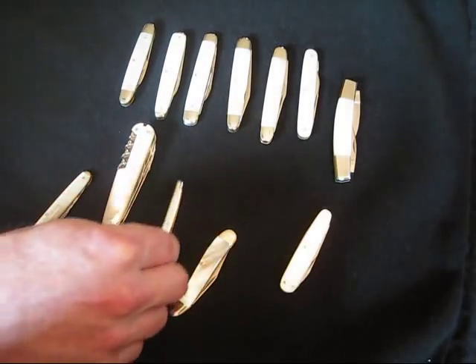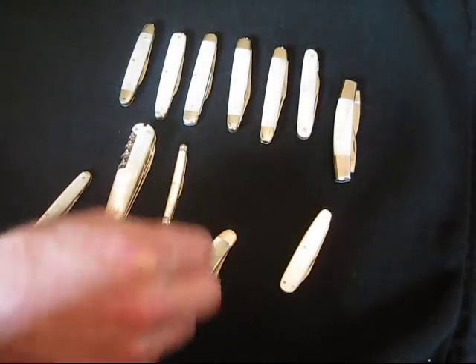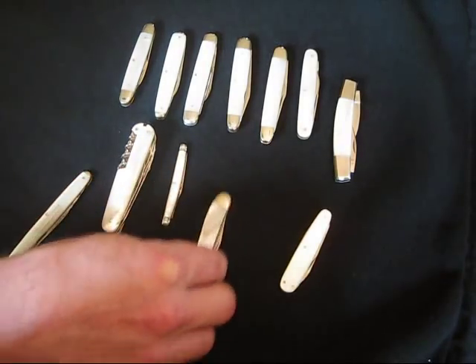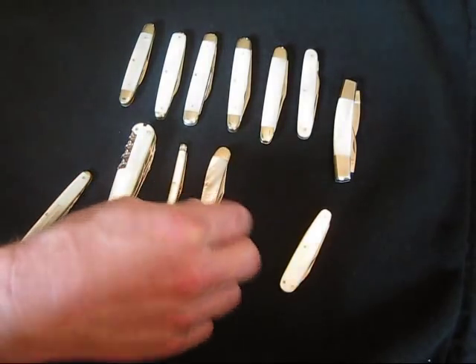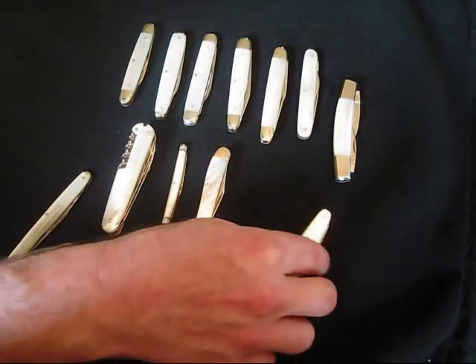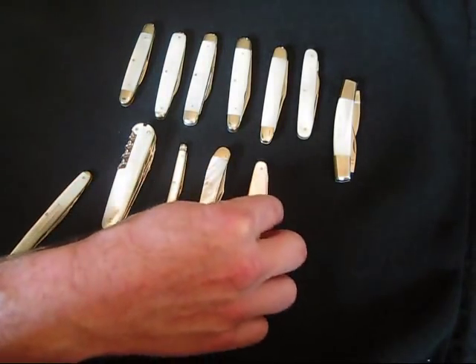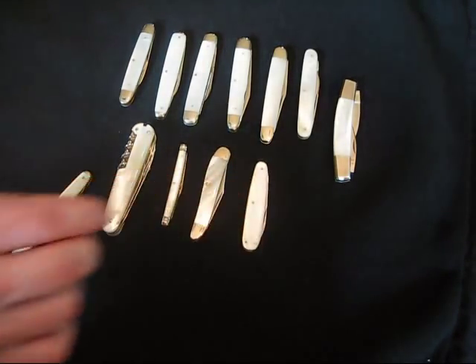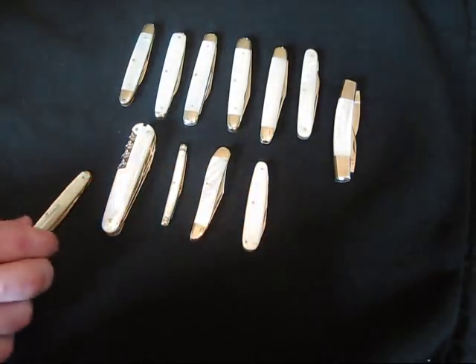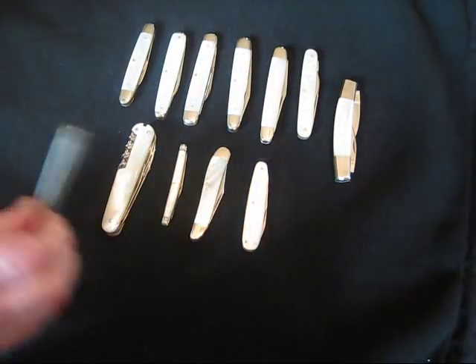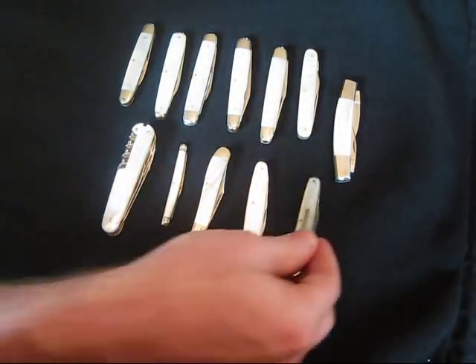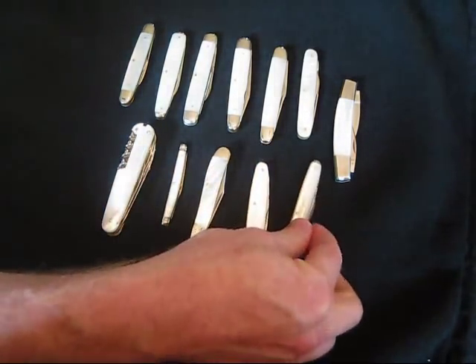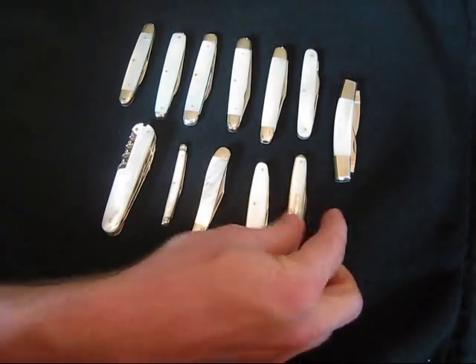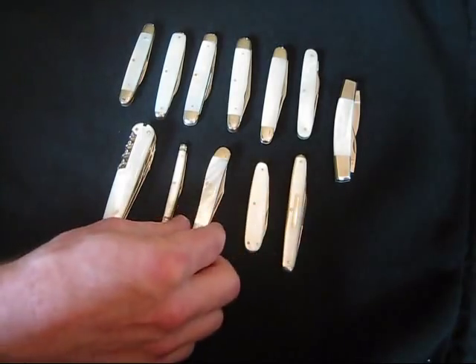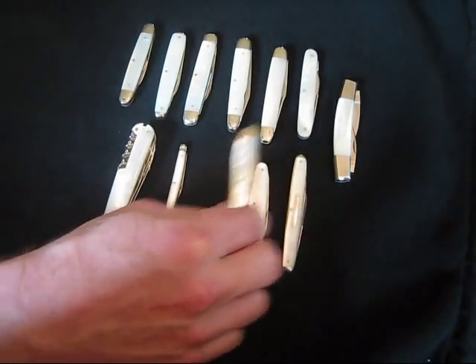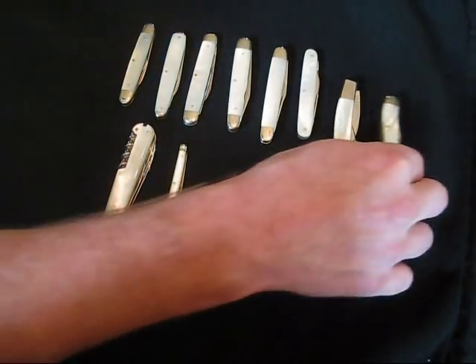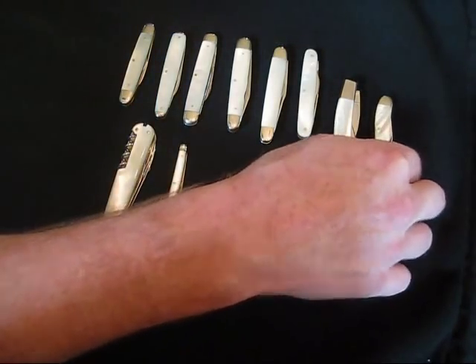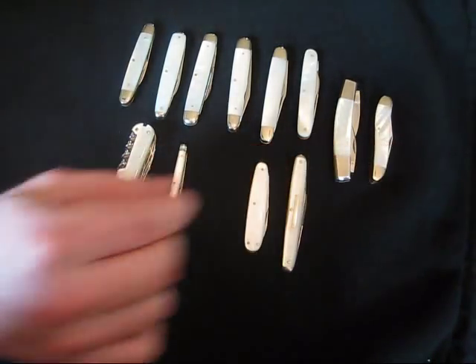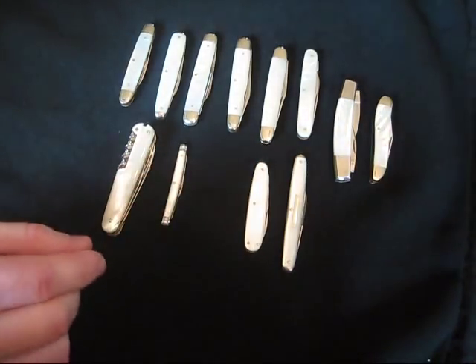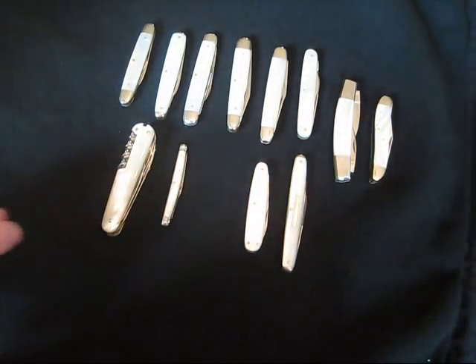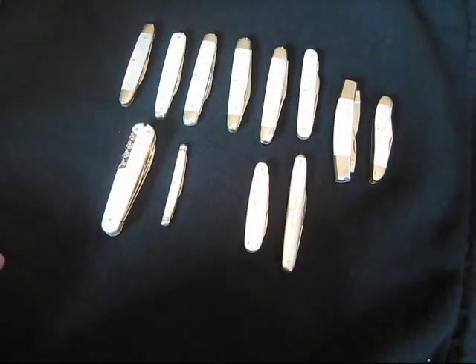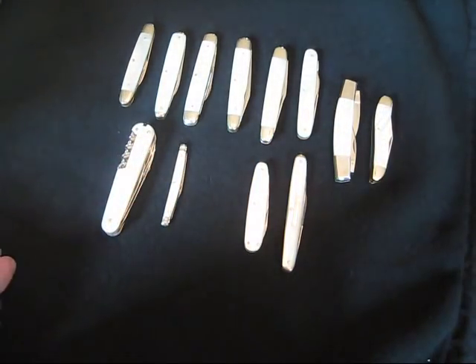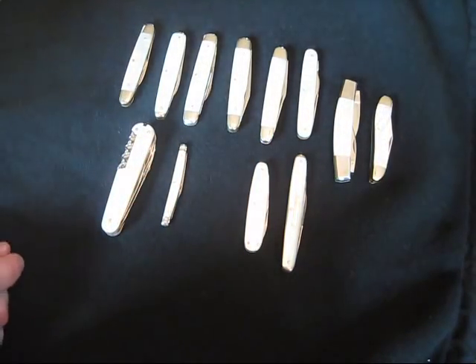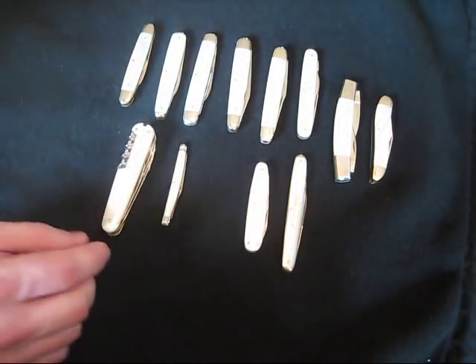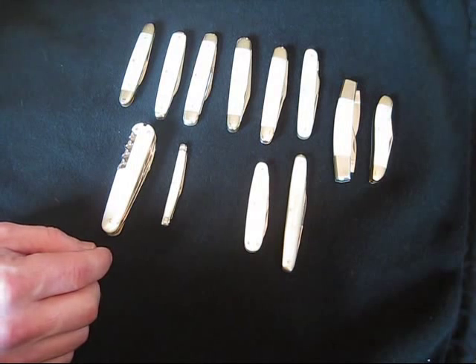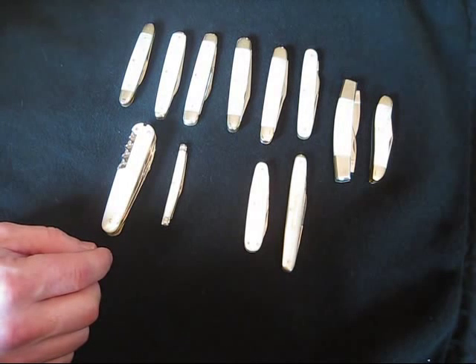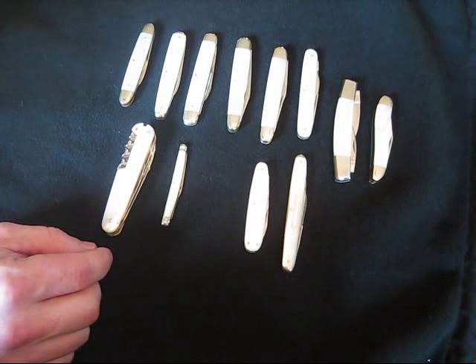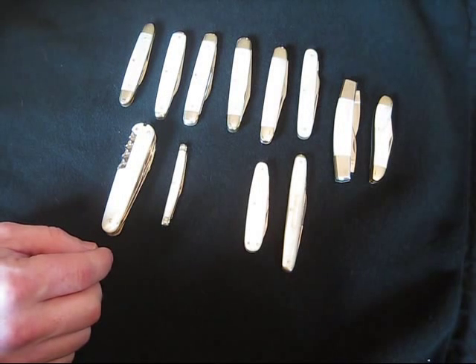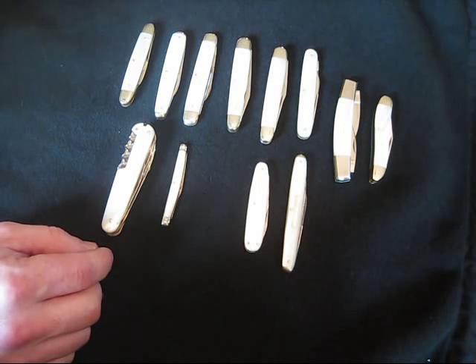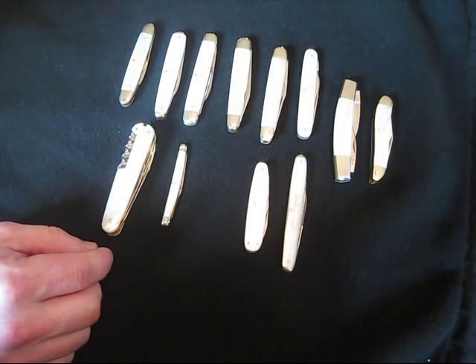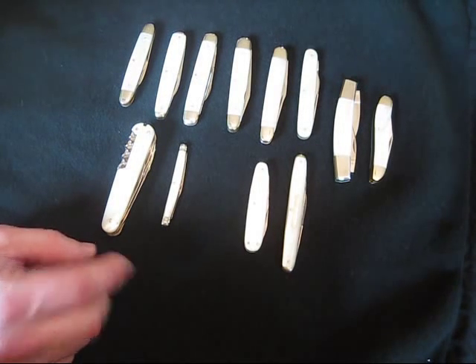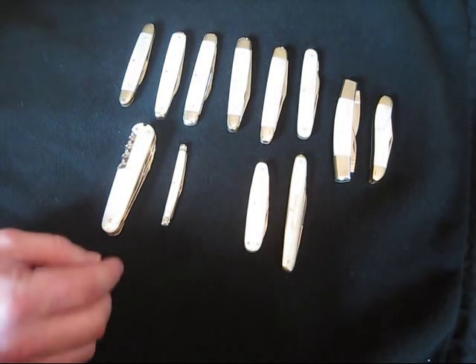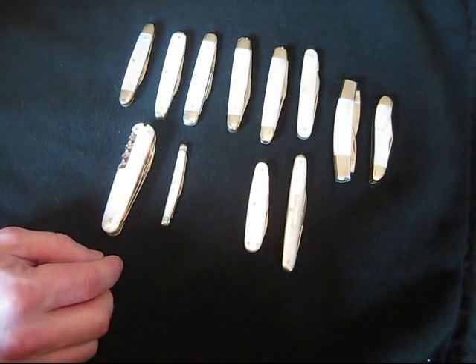A lot of these in my collection are really old, some are new. You can definitely tell the difference between the newer ones and the older ones. So we'll just take a look at some of these real quick.